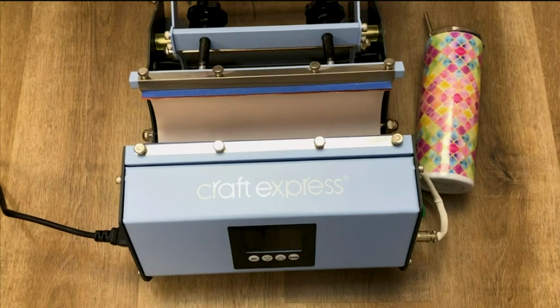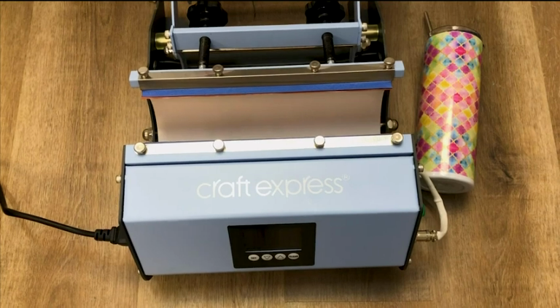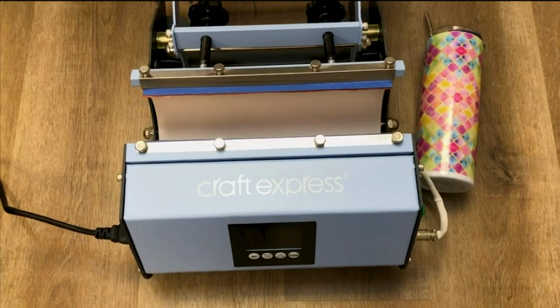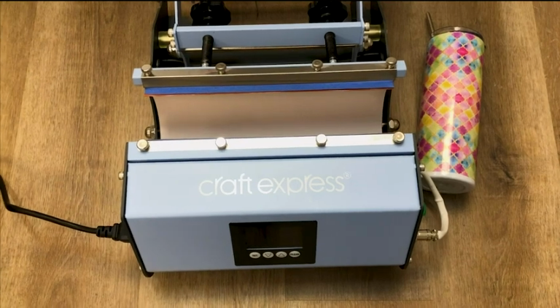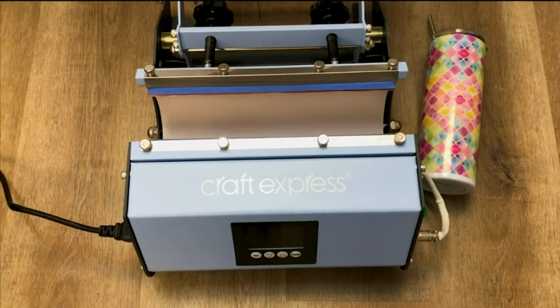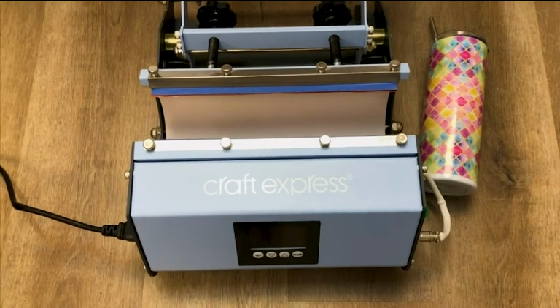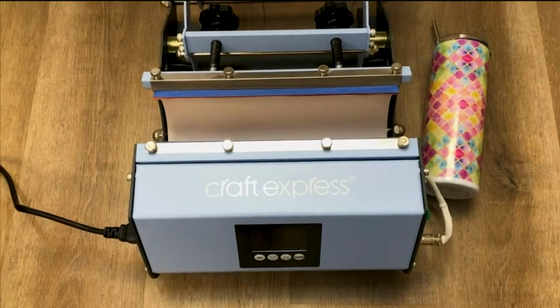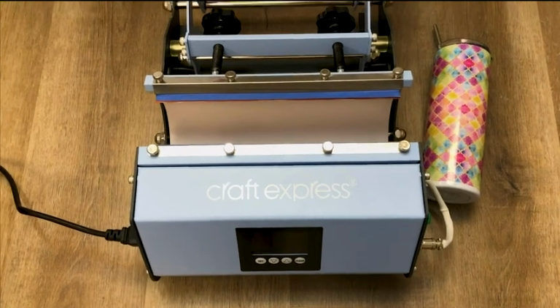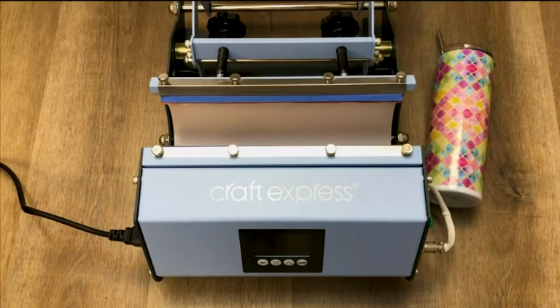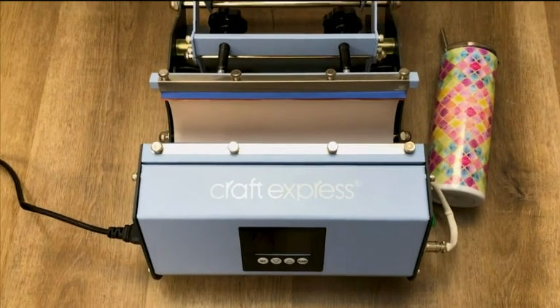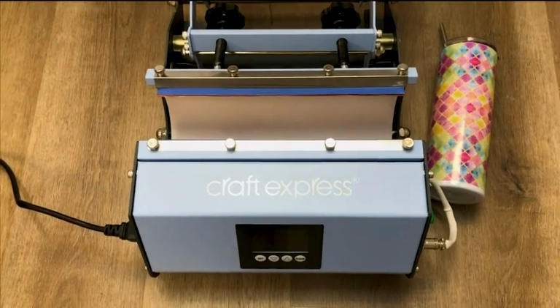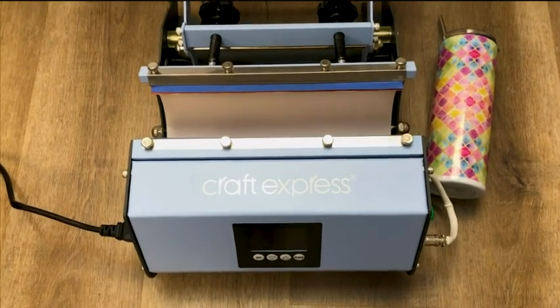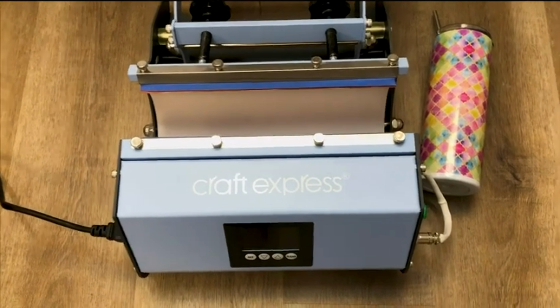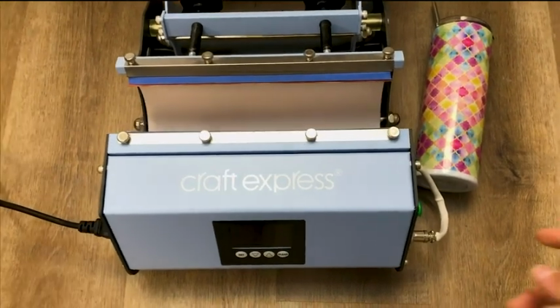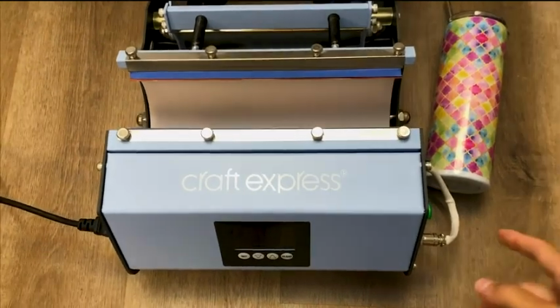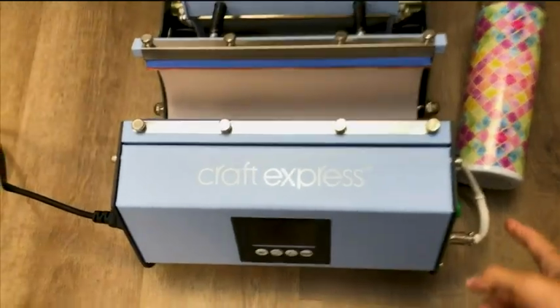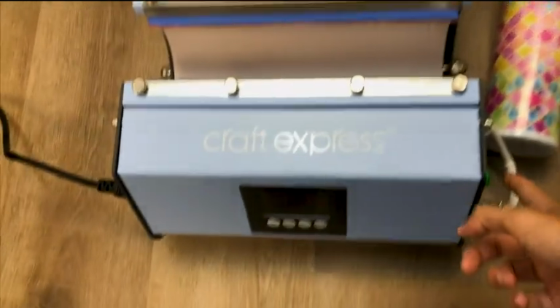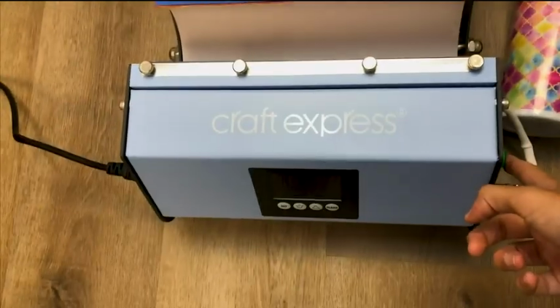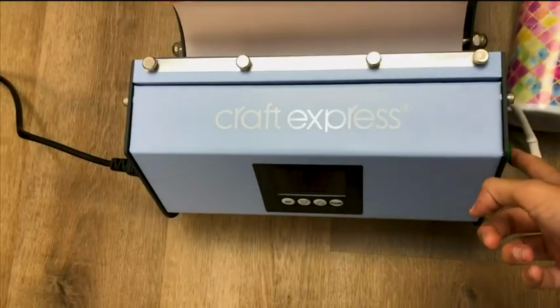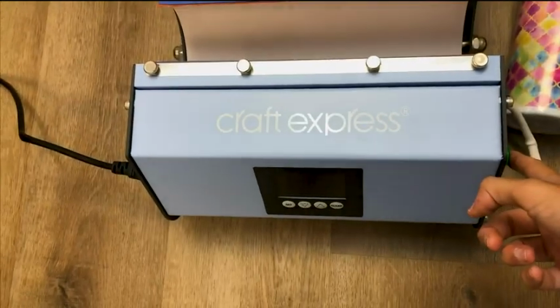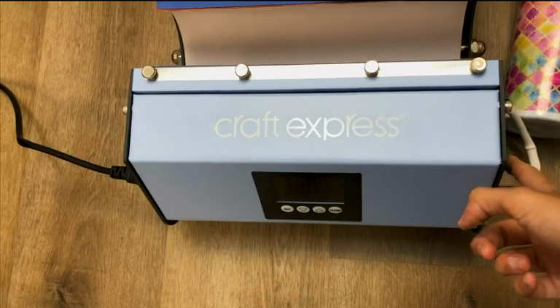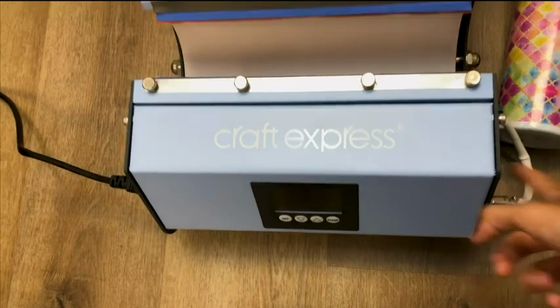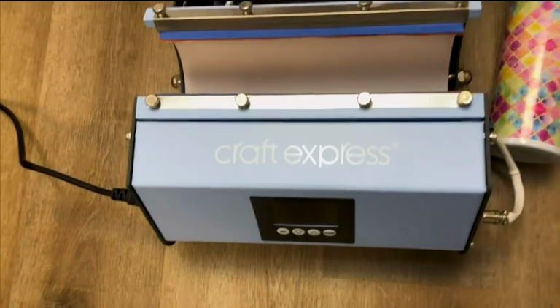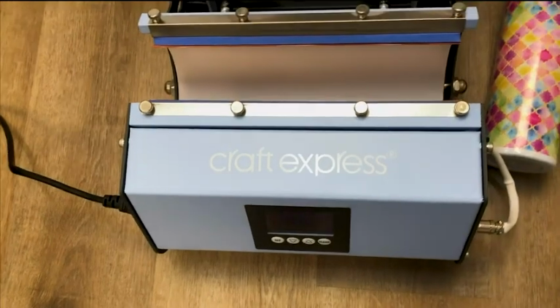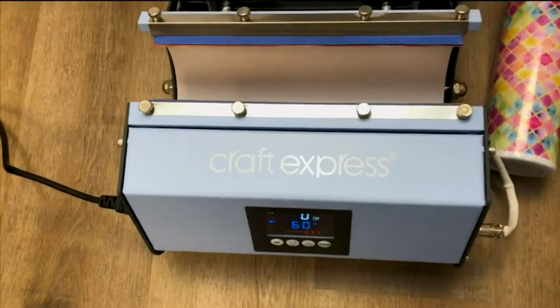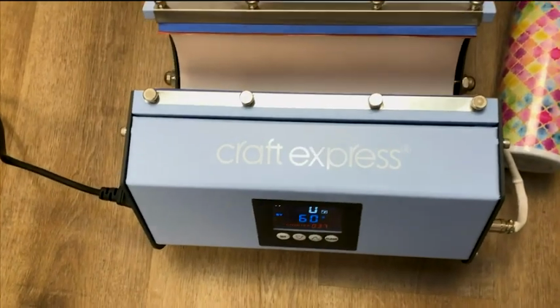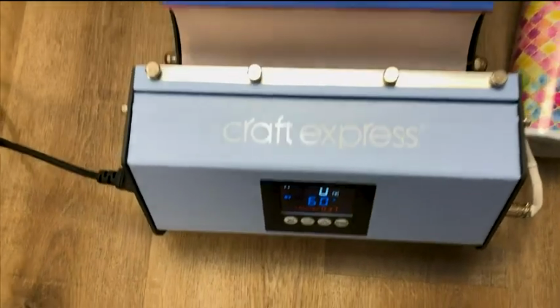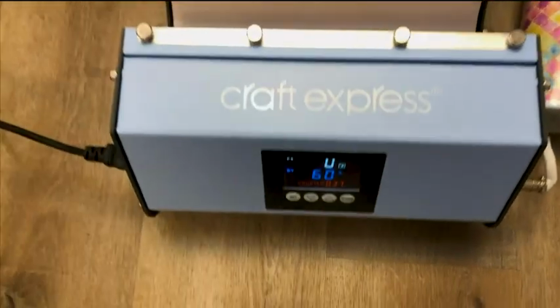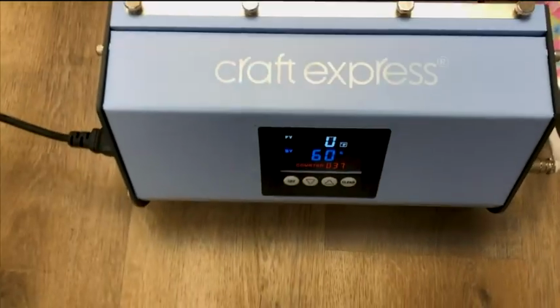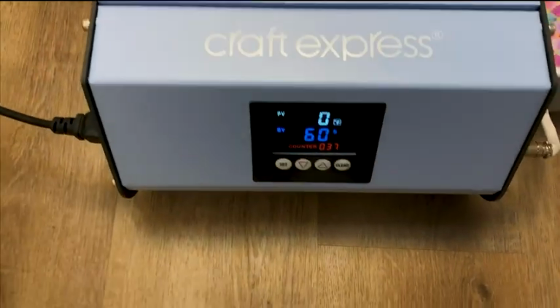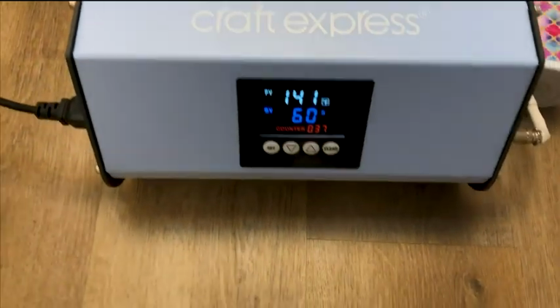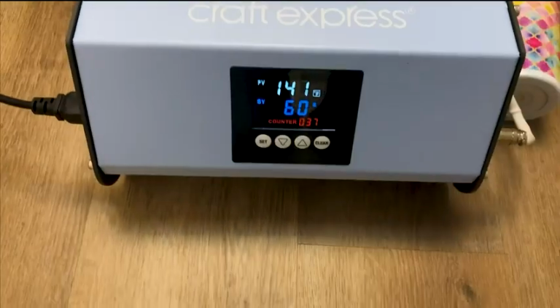How to use the Craft Express Elite Pro Tumbler Press. Turn your press on using the green button on the side of your press.